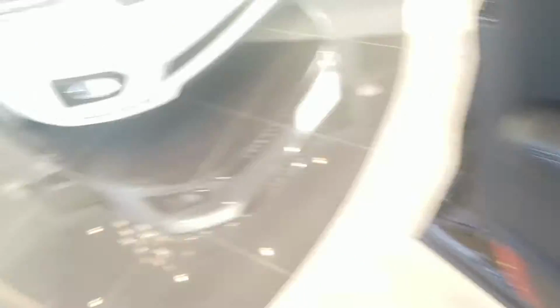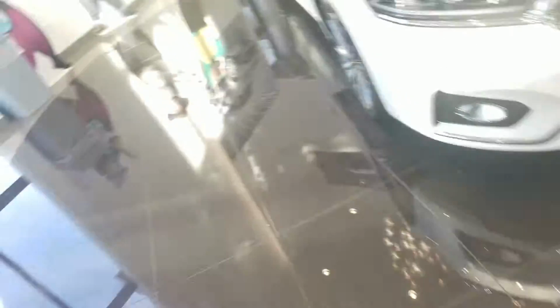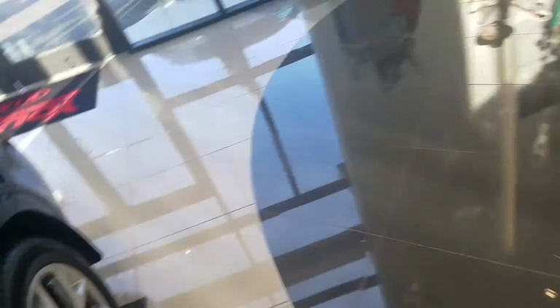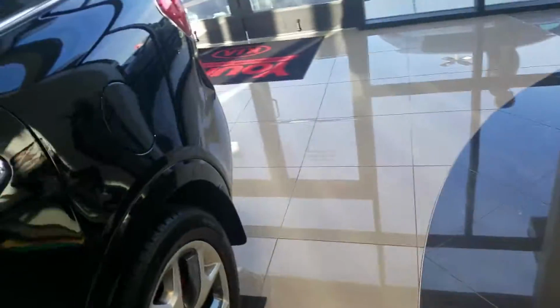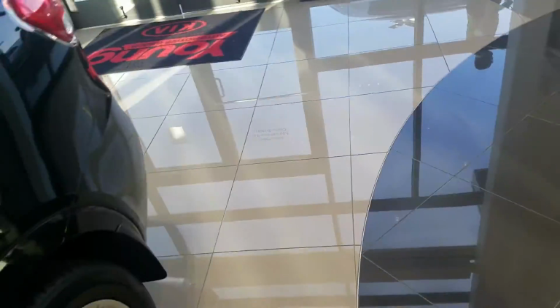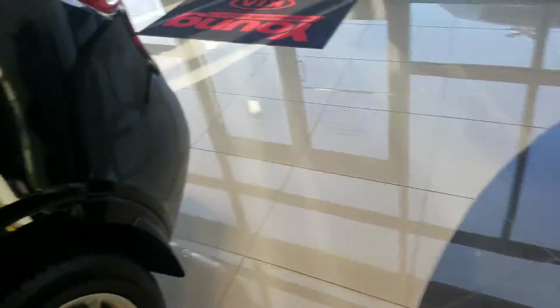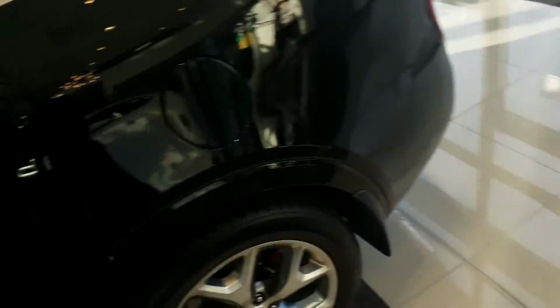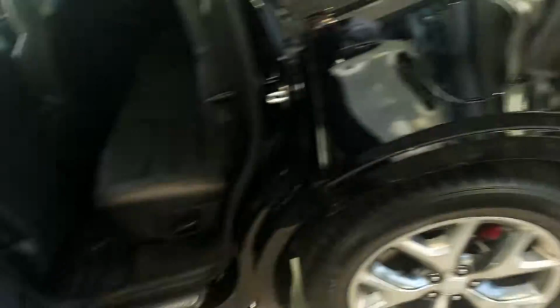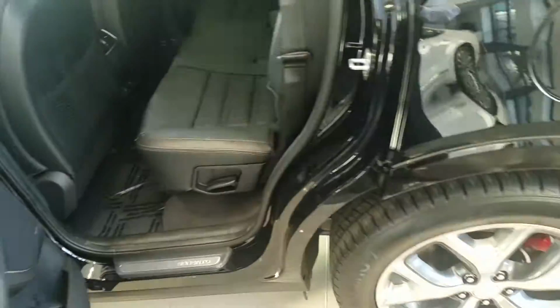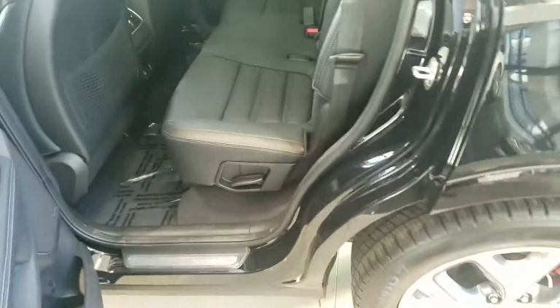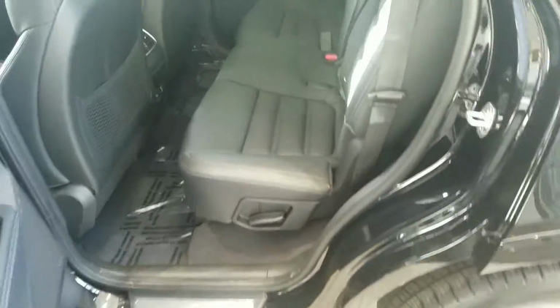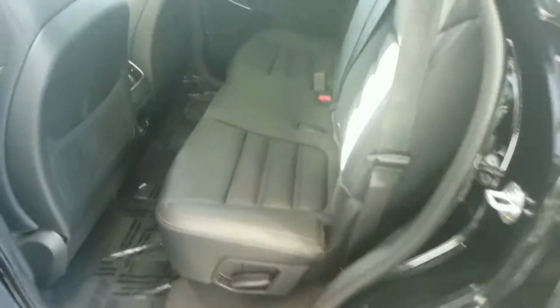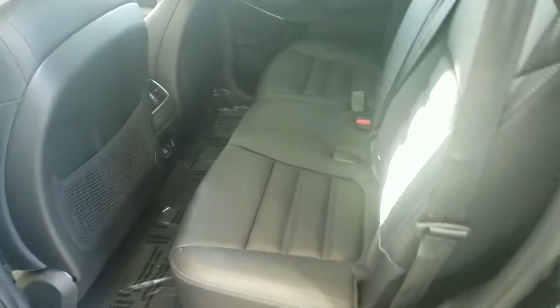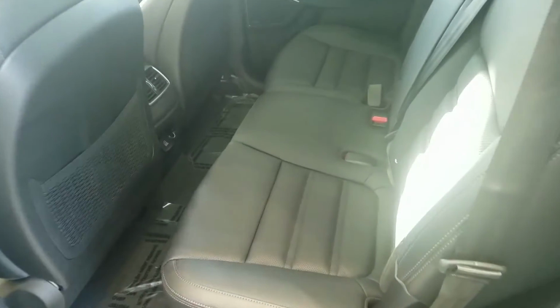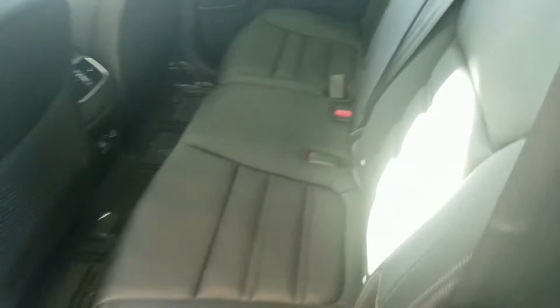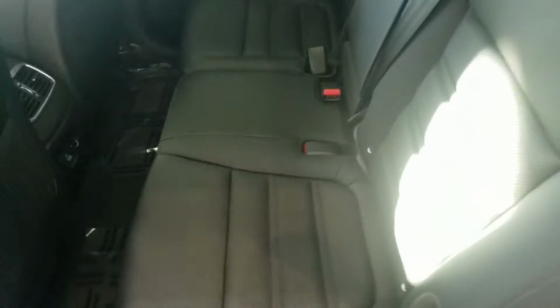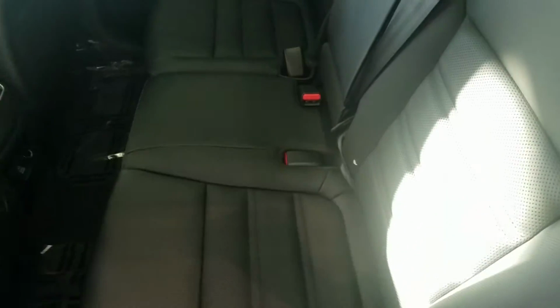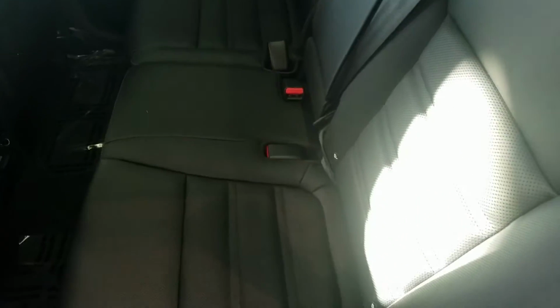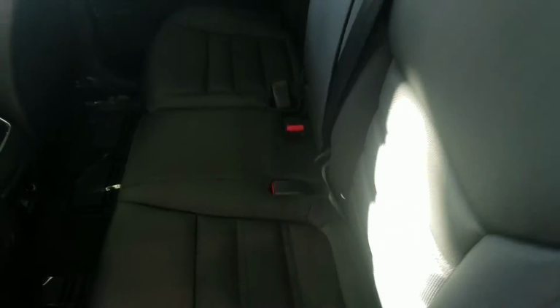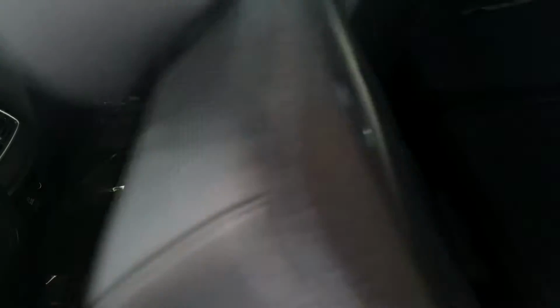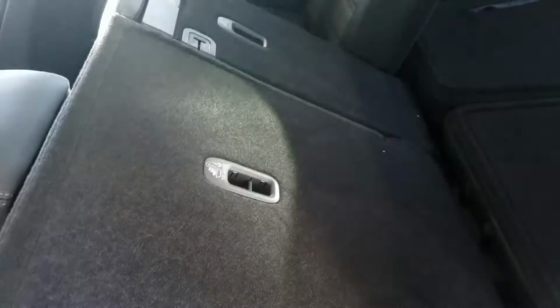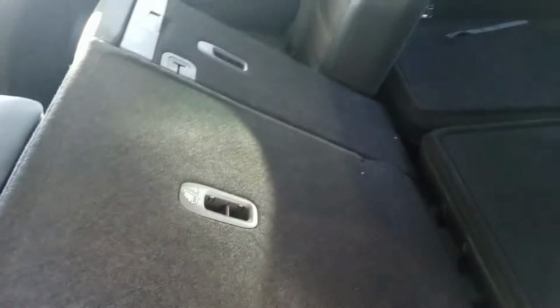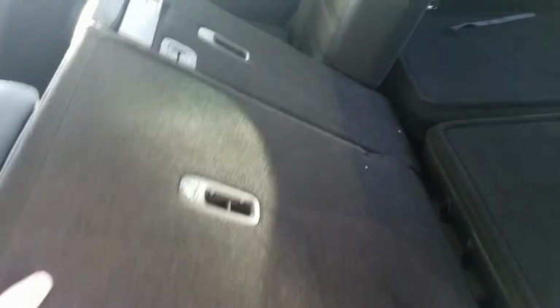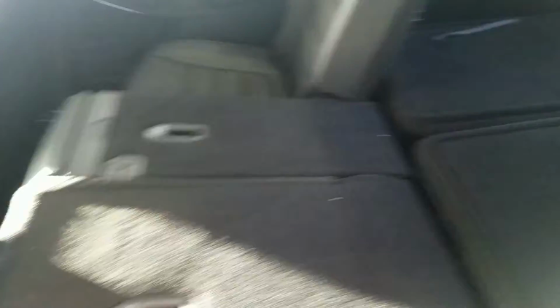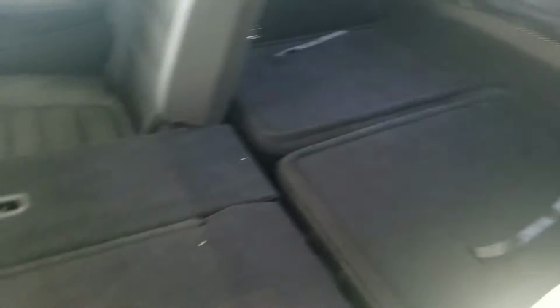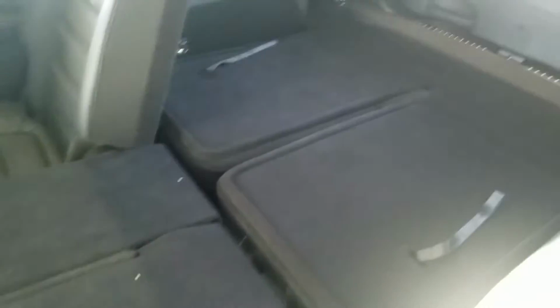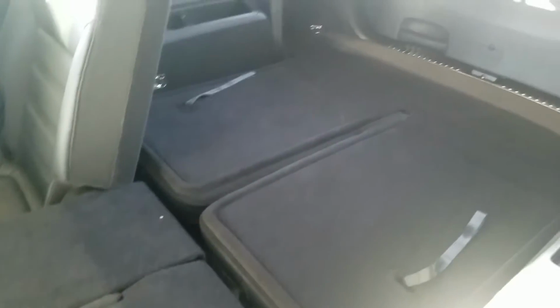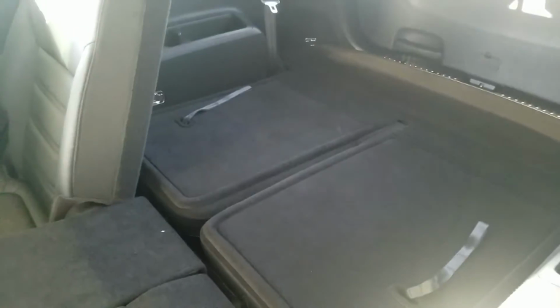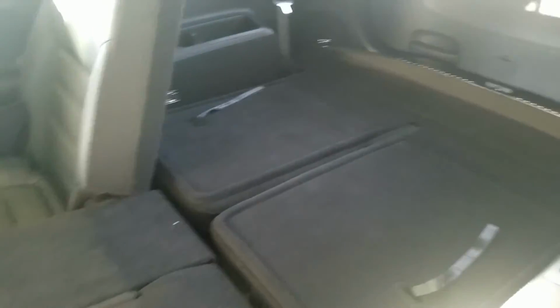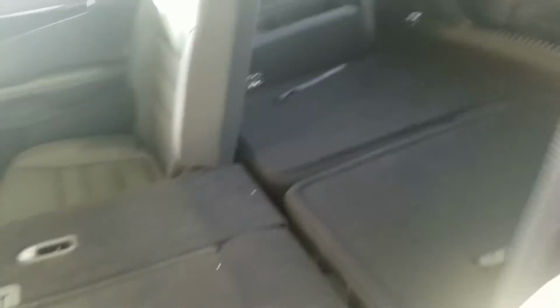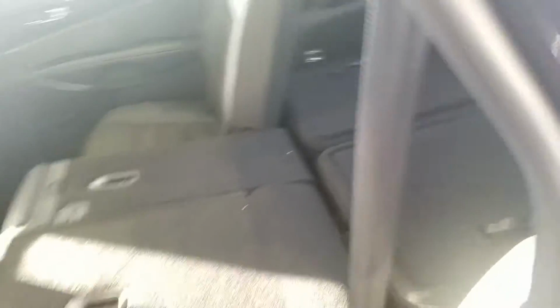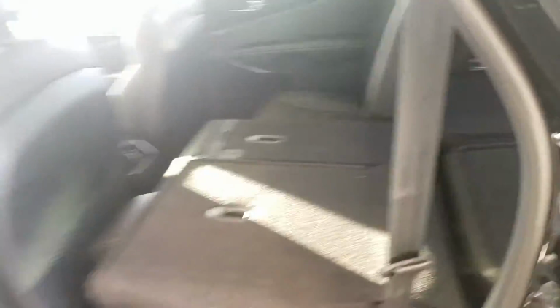And when you get a V6, it does come with the third row. Plenty of space there in the second row — it'll just fold down like that, and then you have your third row back there.